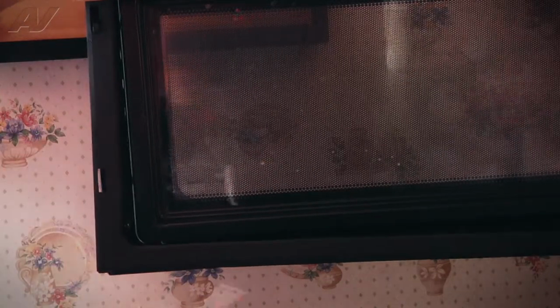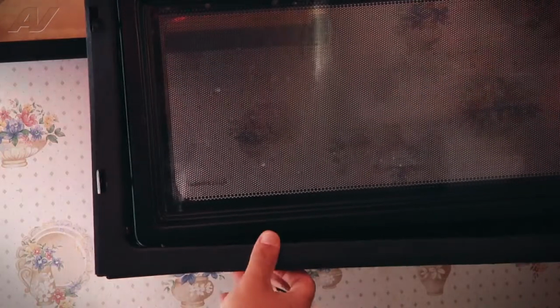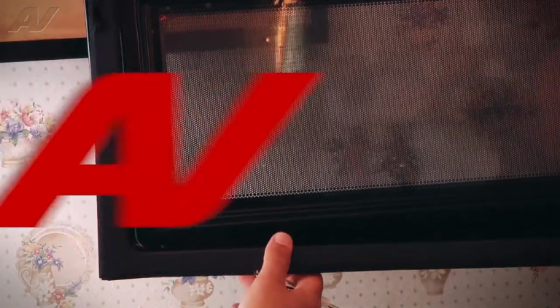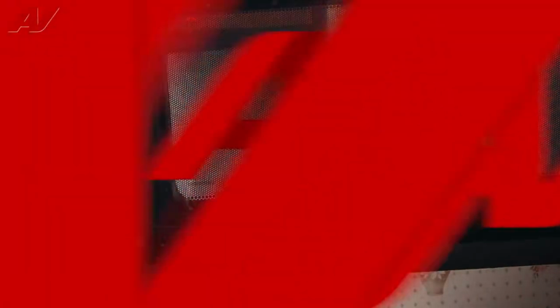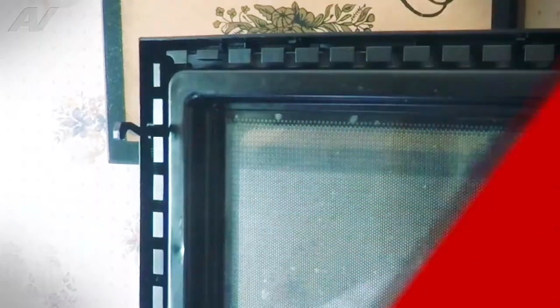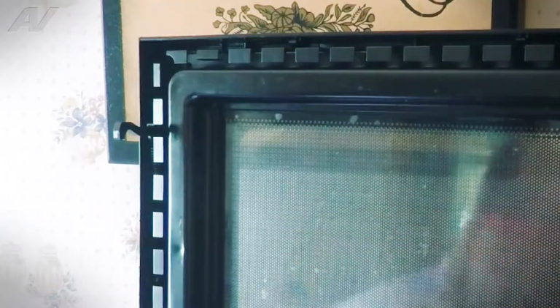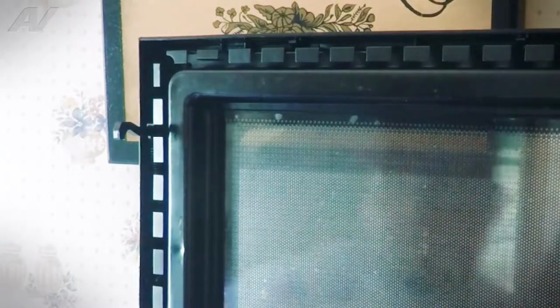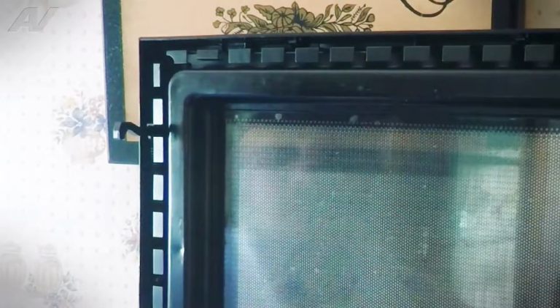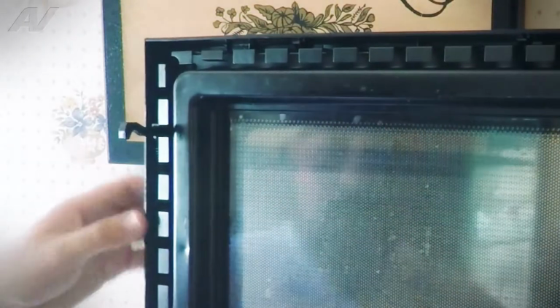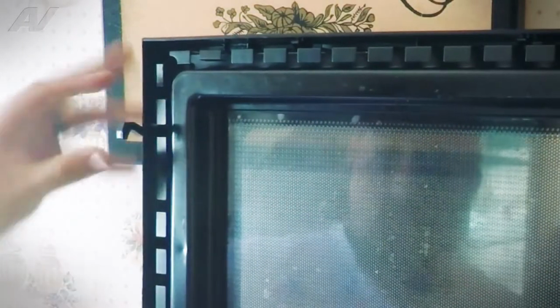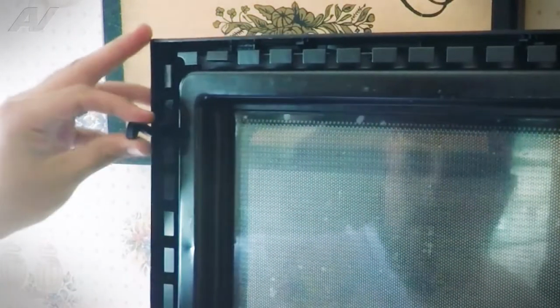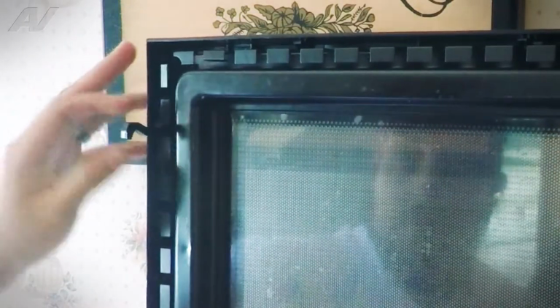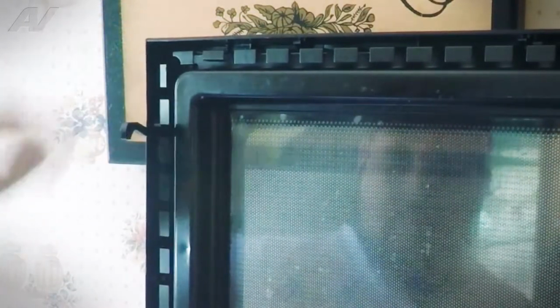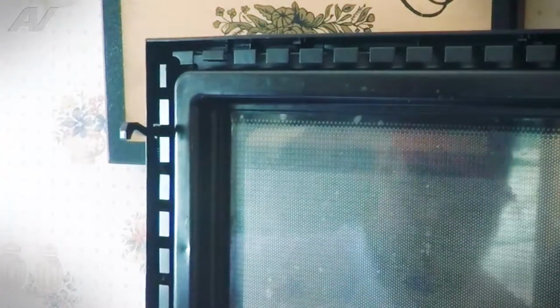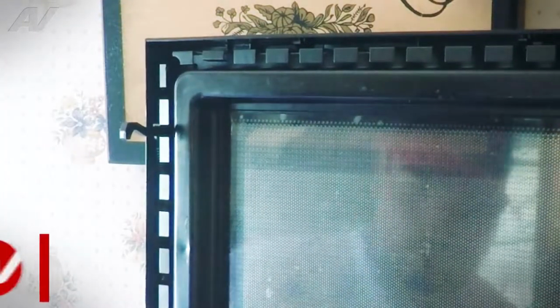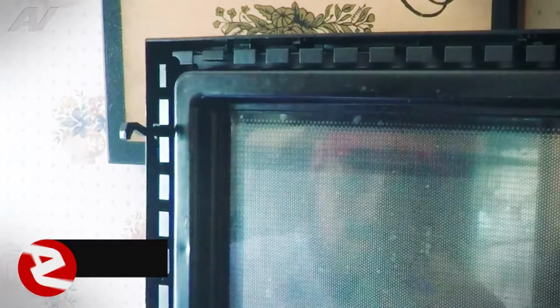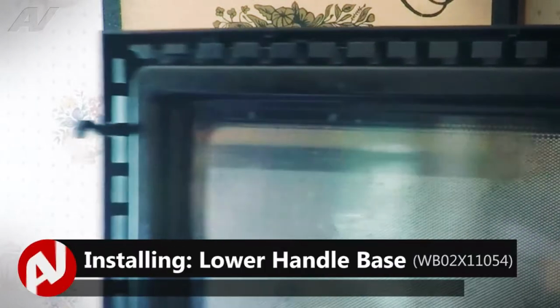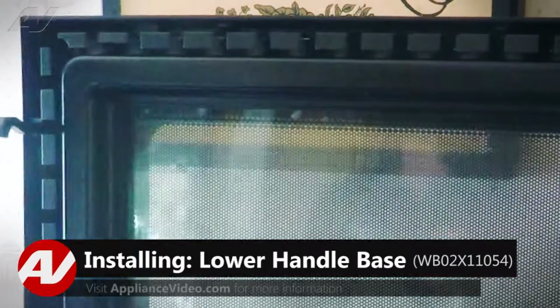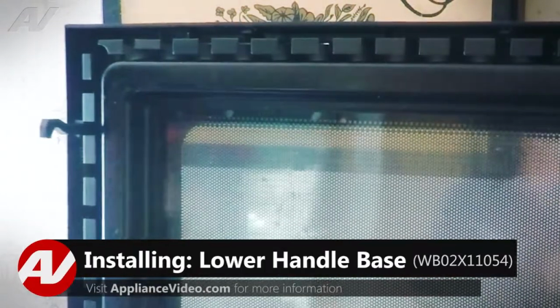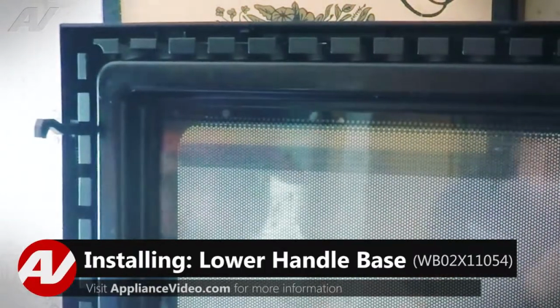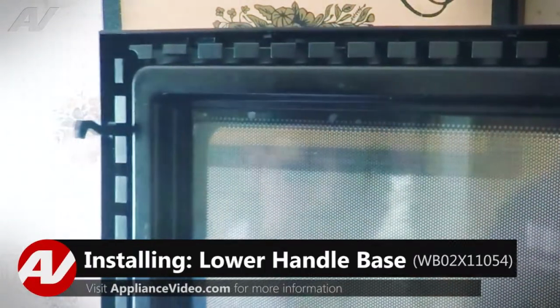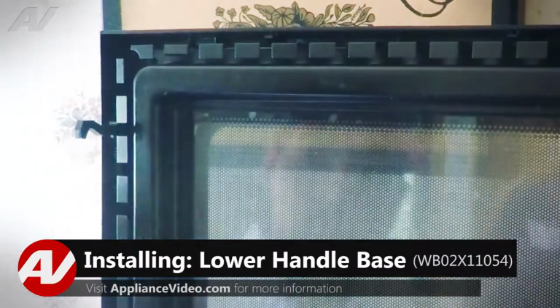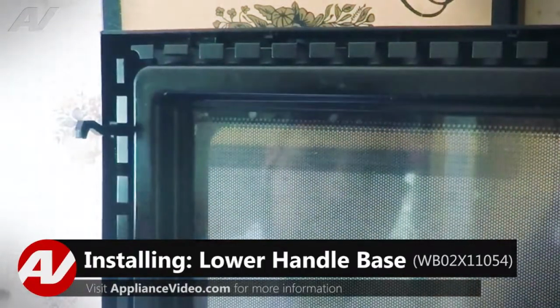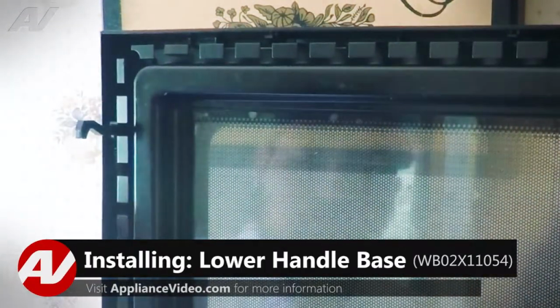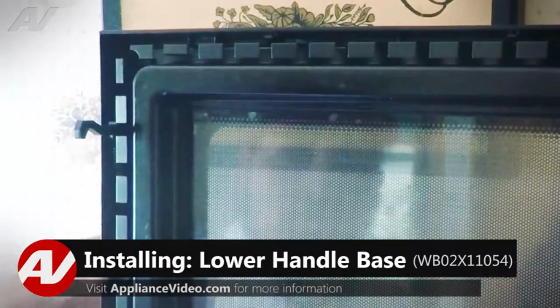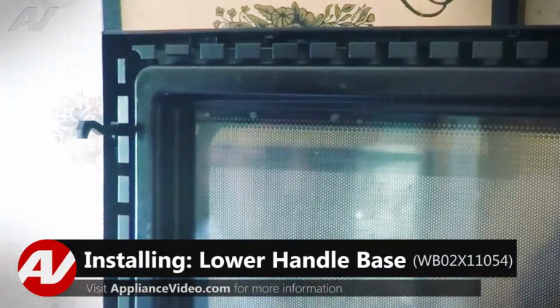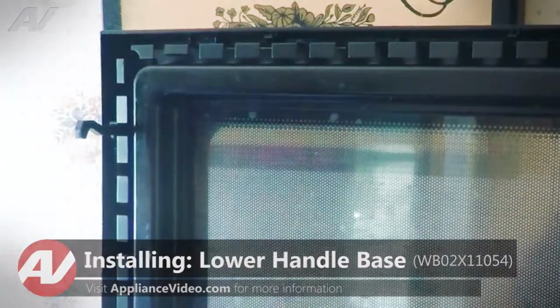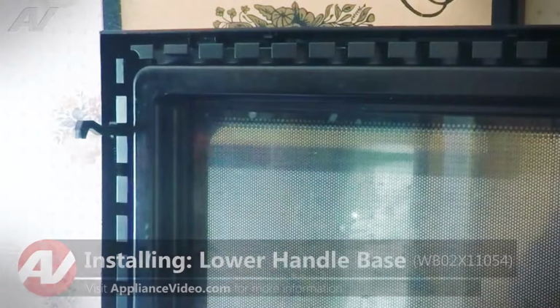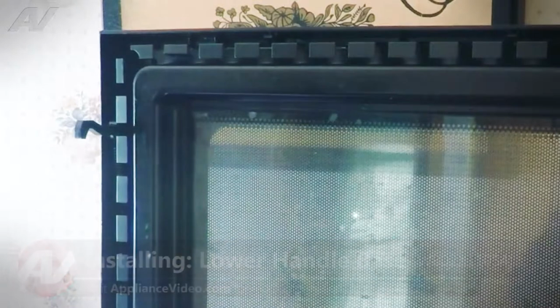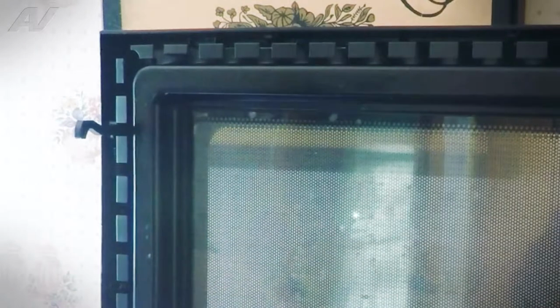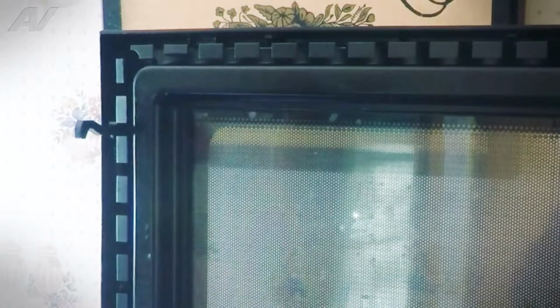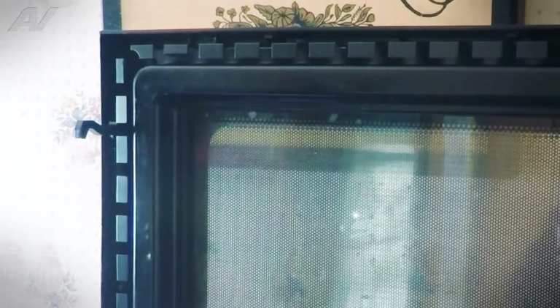Set this aside and now we have access to our spring here and then the actual screws that secure the door handle in place. So we're going to remove both screws — they're both number two Phillips screws — so we can remove the whole door handle.